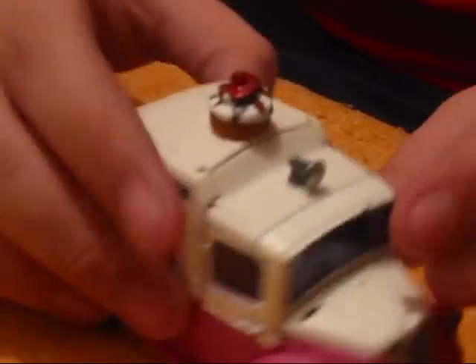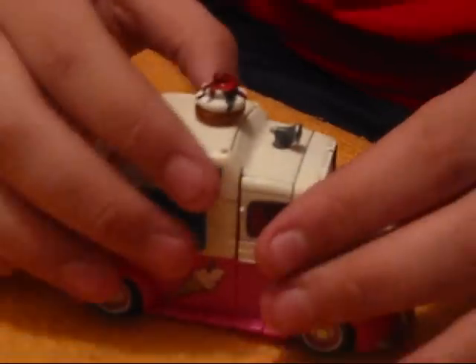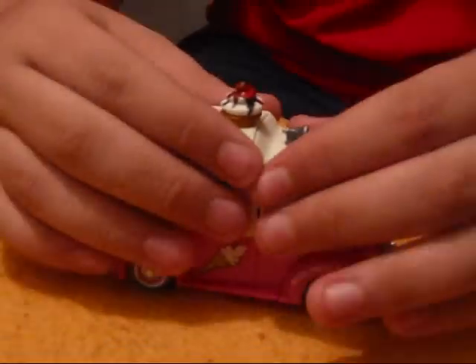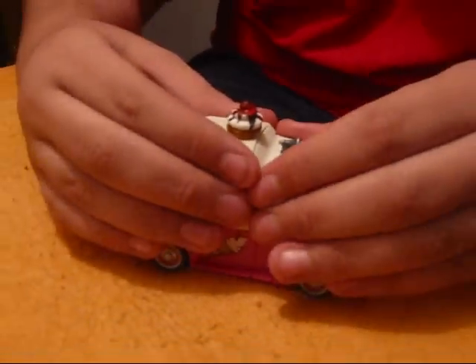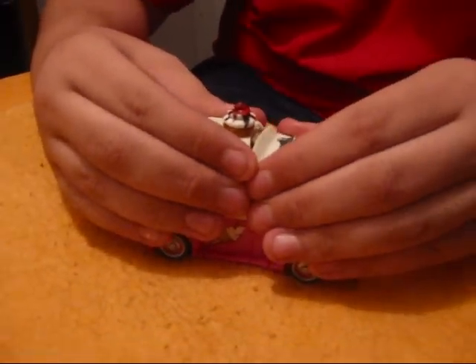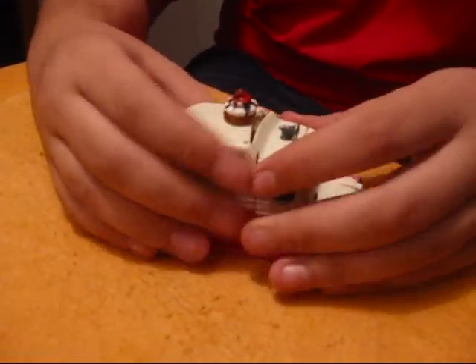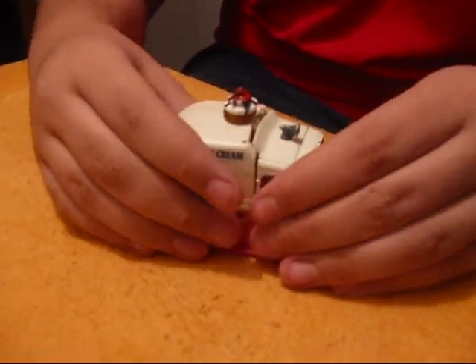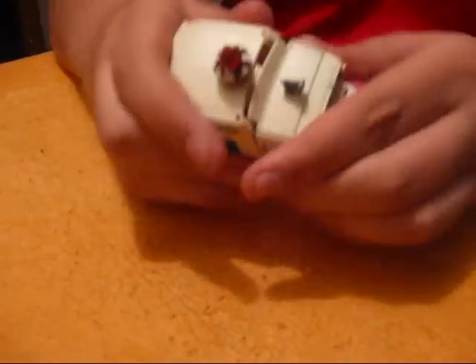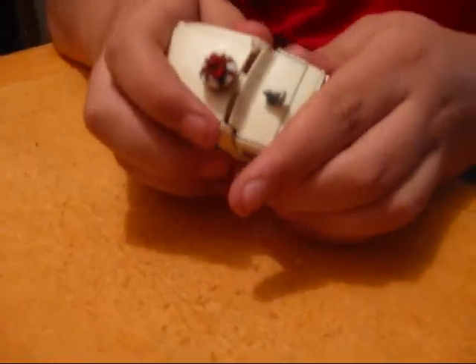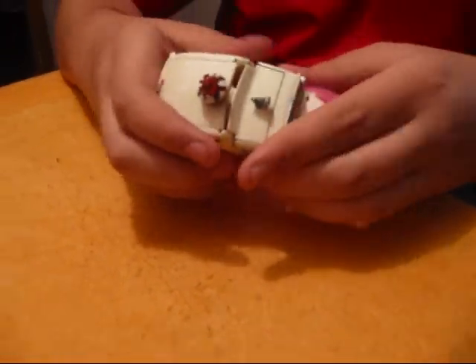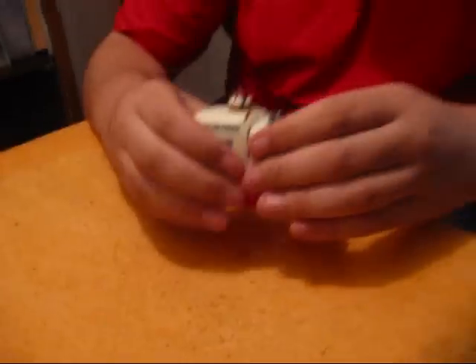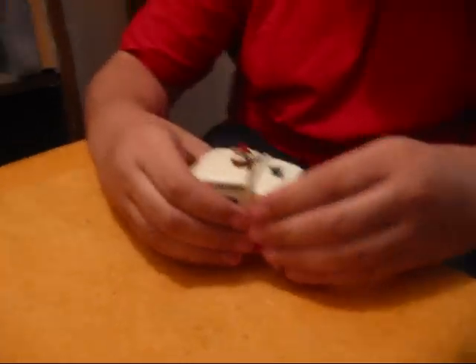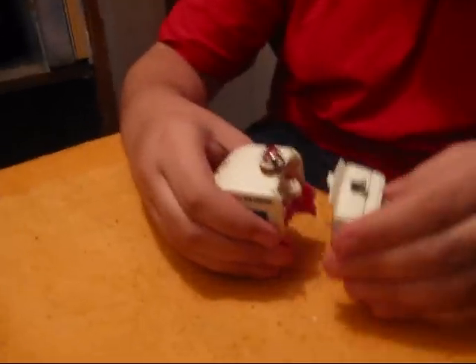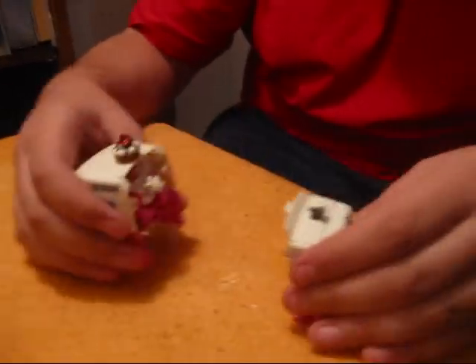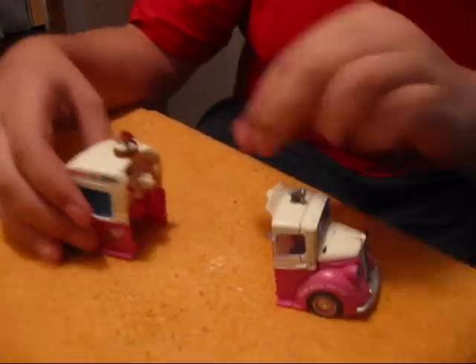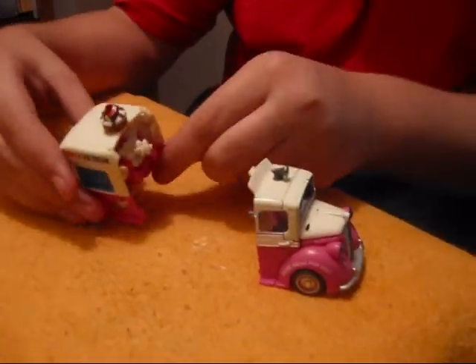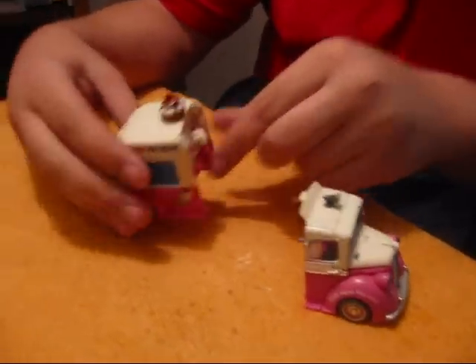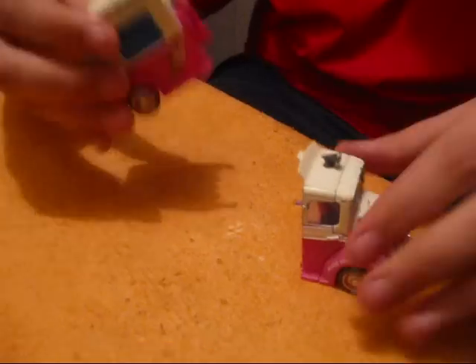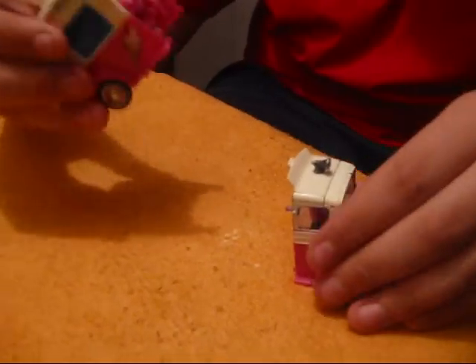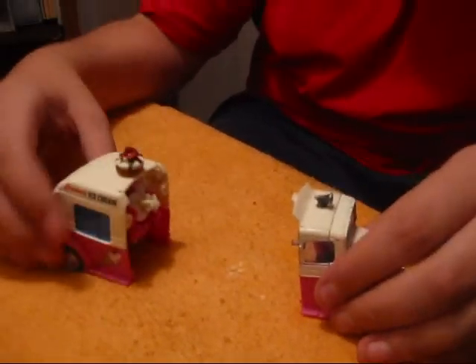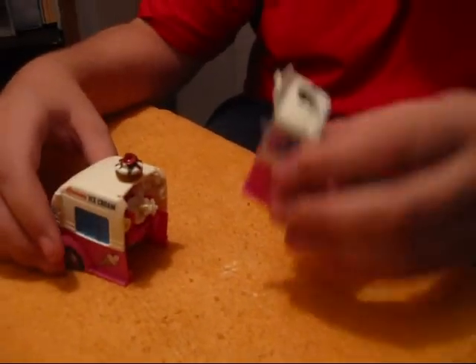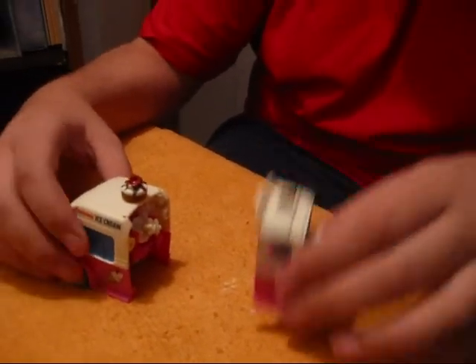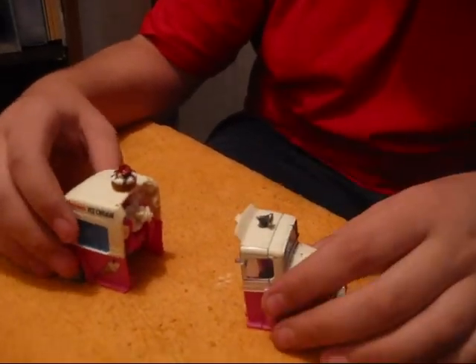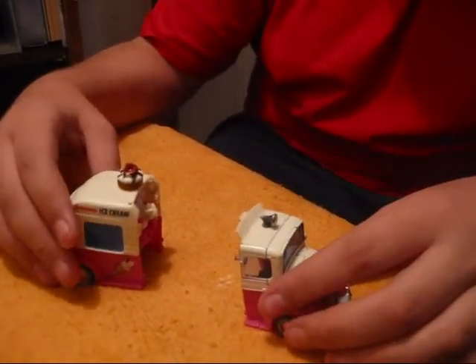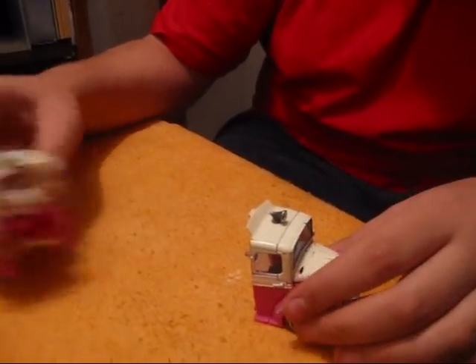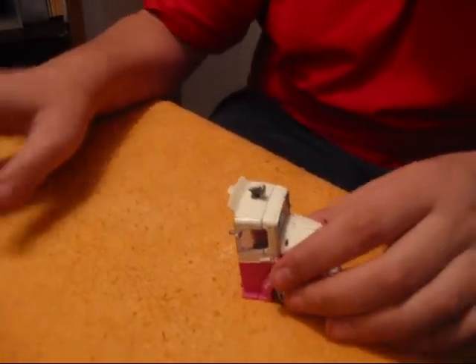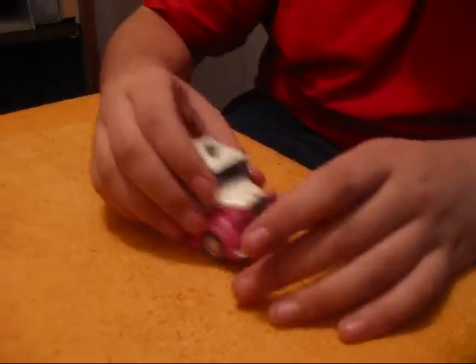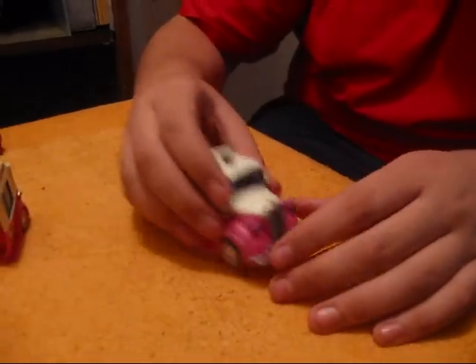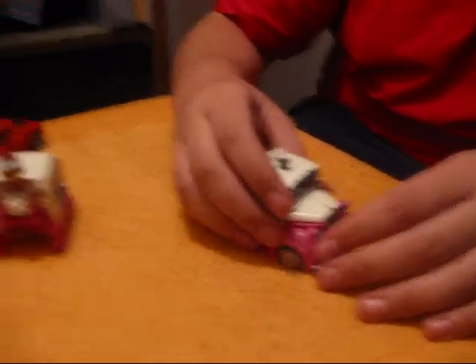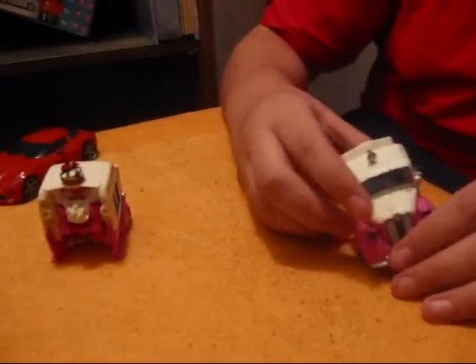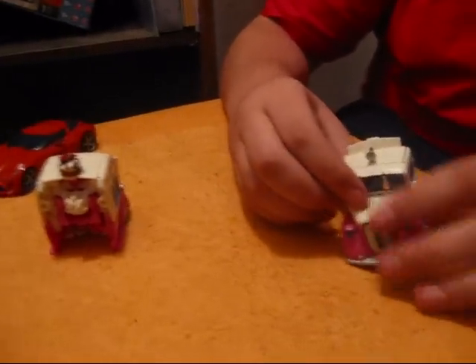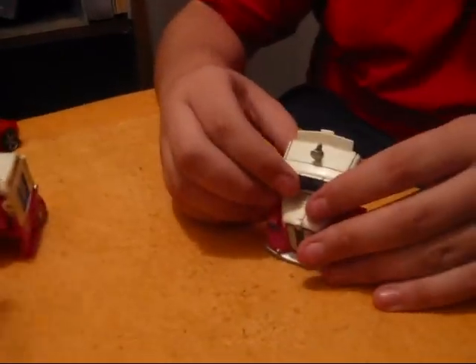Now I'm going to transform it. This is how you start it off — you just pull the cab apart. Here's Mudflat and this is Skids. So I'm going to start off with Mudflat — I mean Skids.